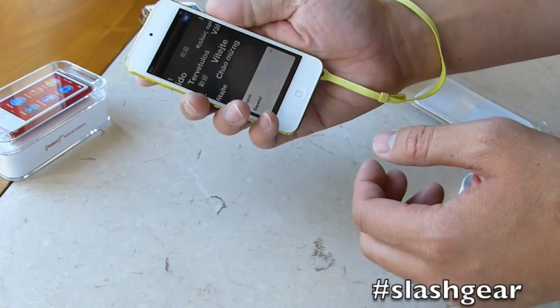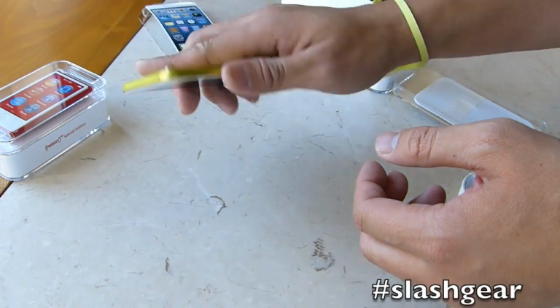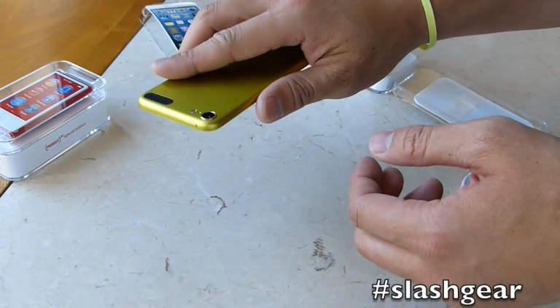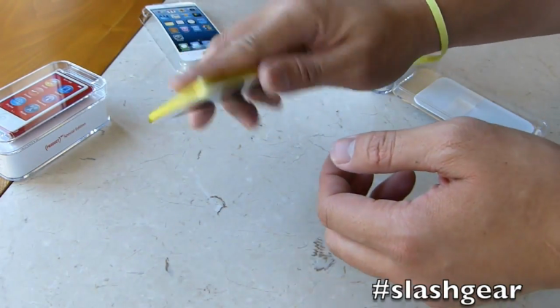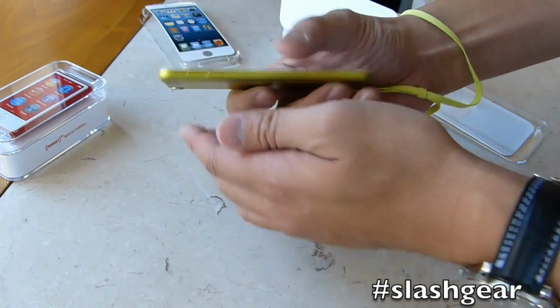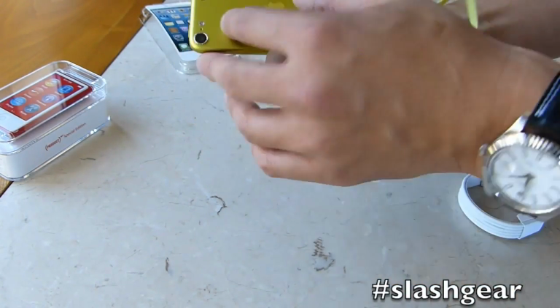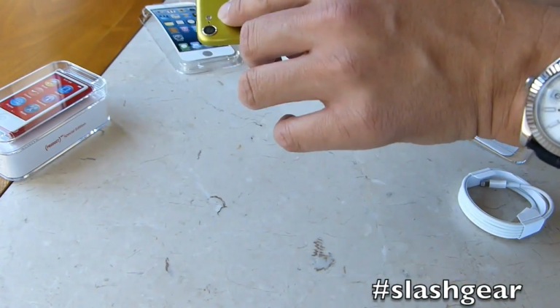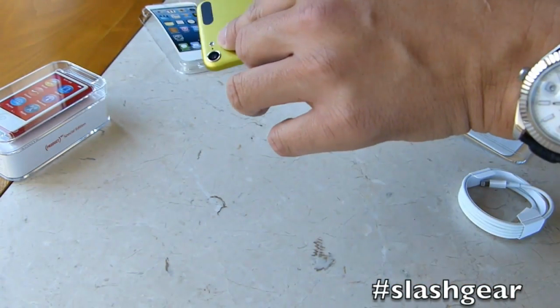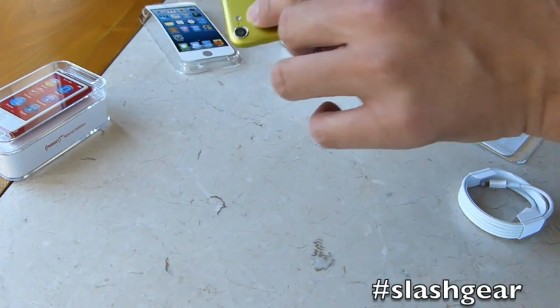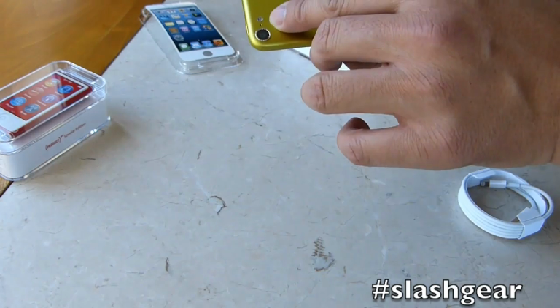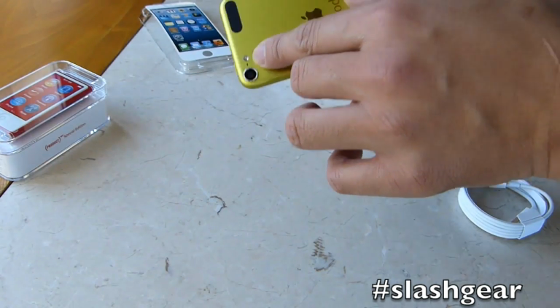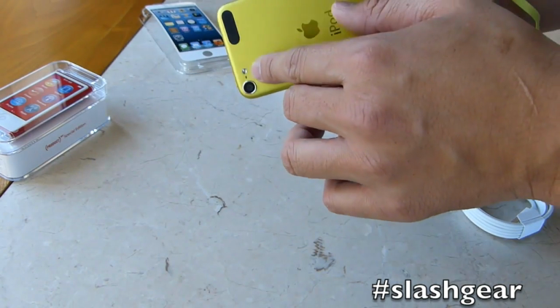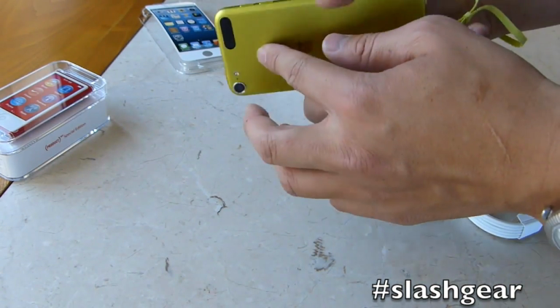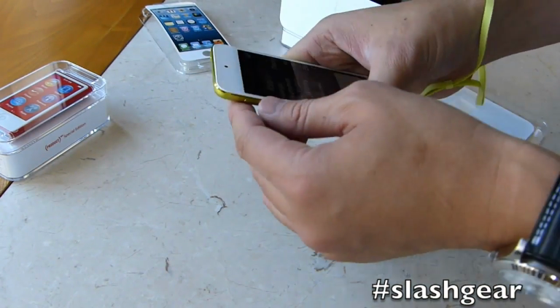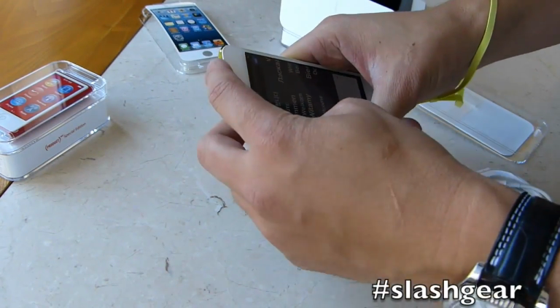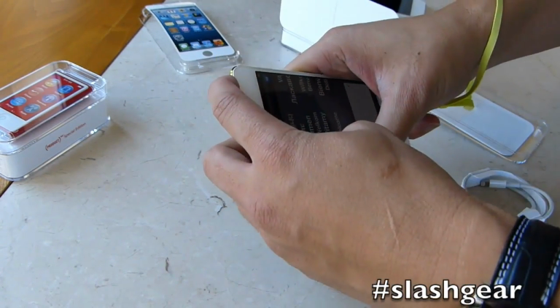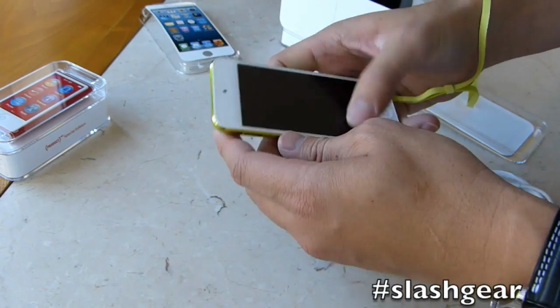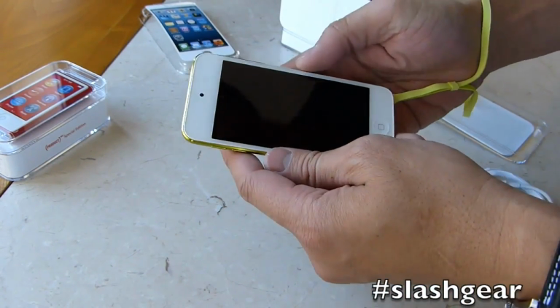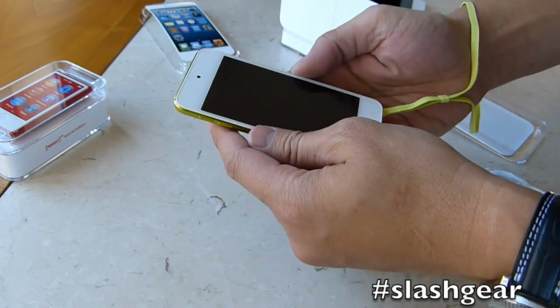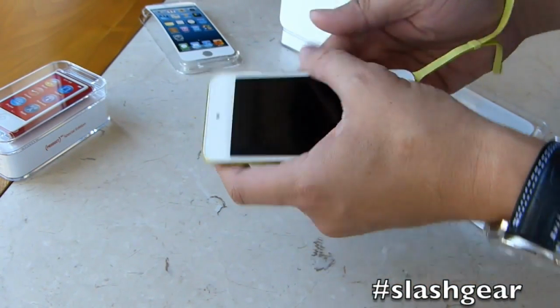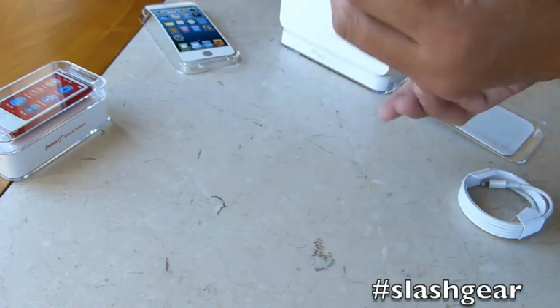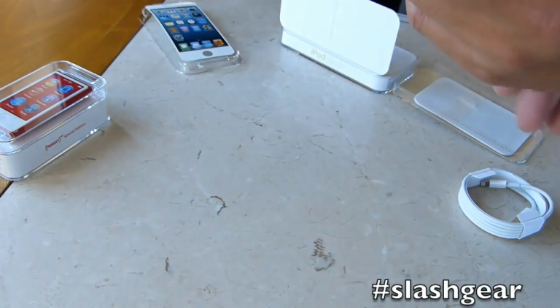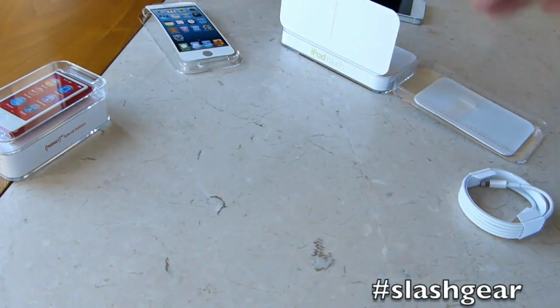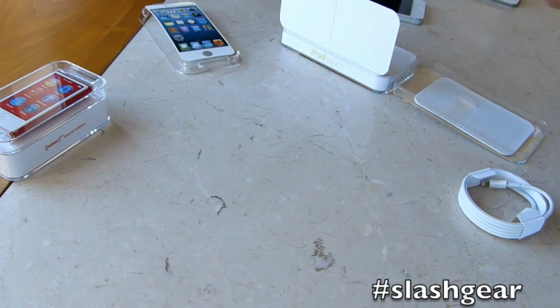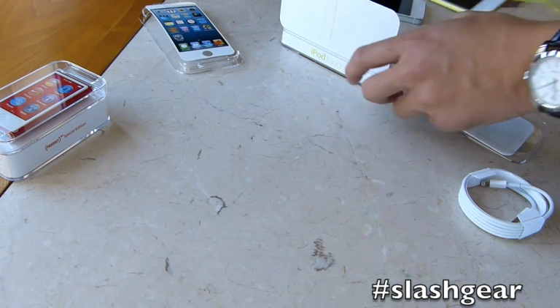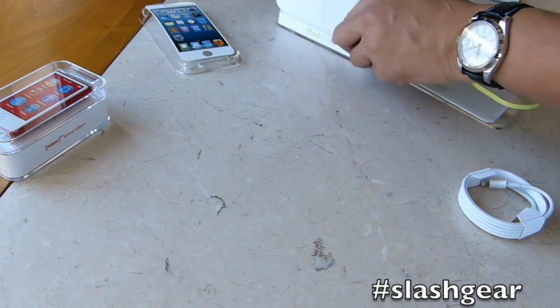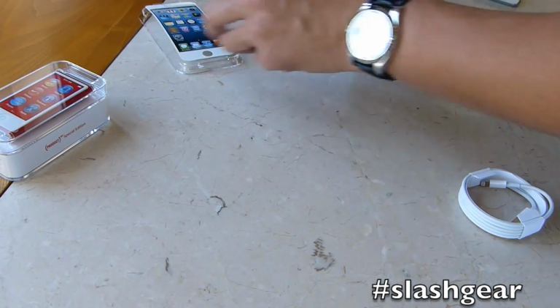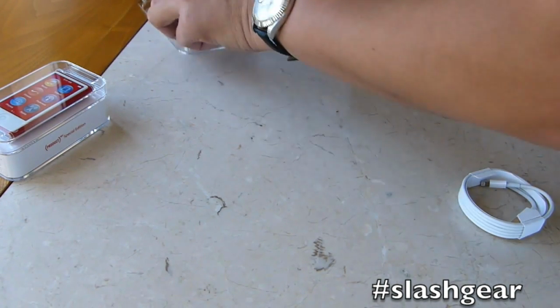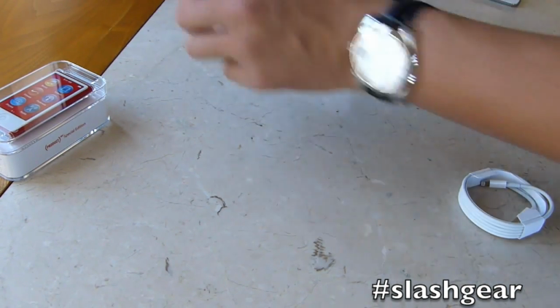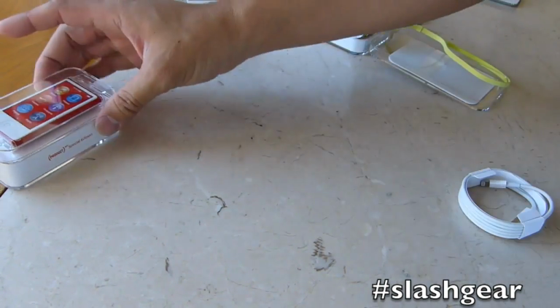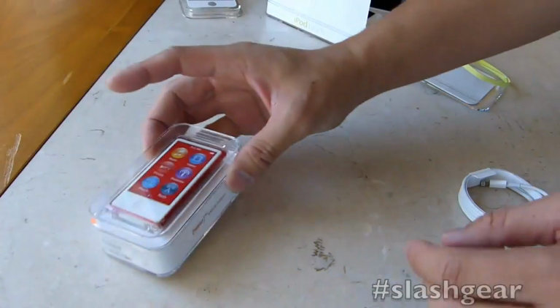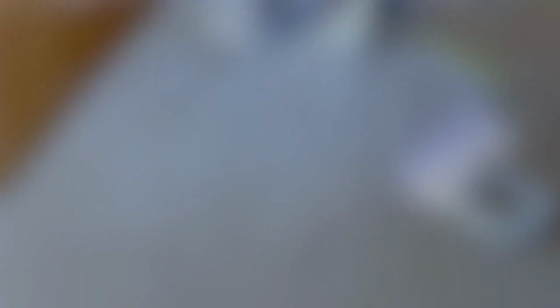And as you're walking around, taking pictures and whatnot, it just hangs off of your wrist. If you're standing over a bridge or happen to be running around, you don't have to worry about the iPod Touch sliding out of your hand. There you have it. Thanks for watching the unboxing of the iPod Touch.